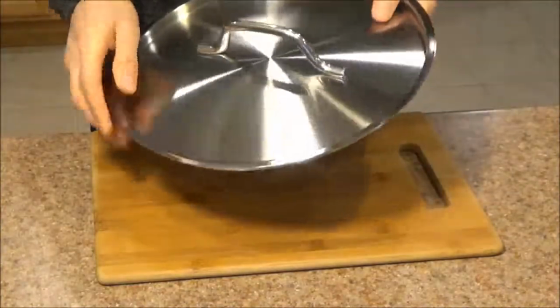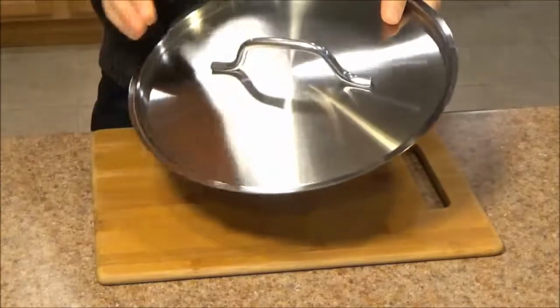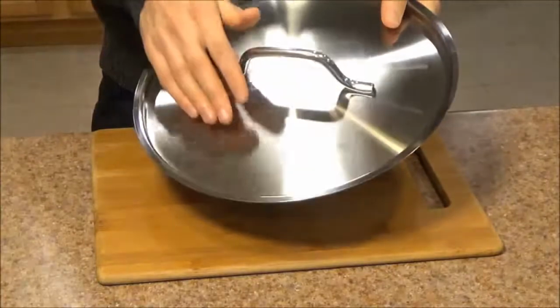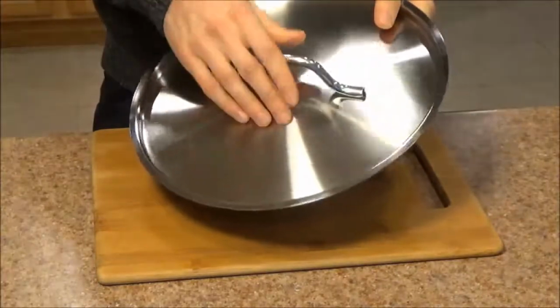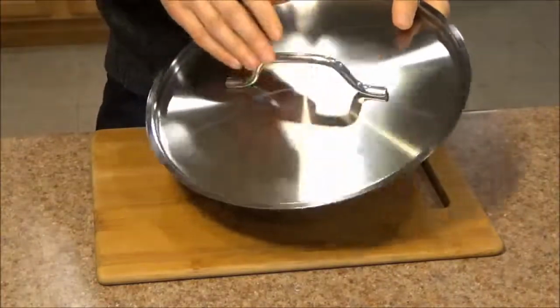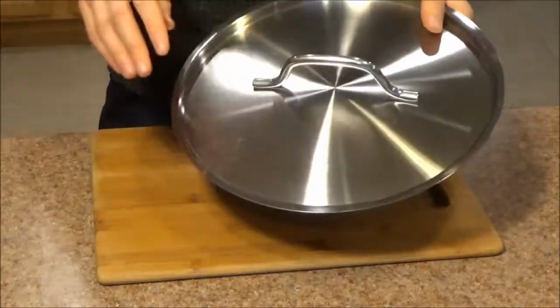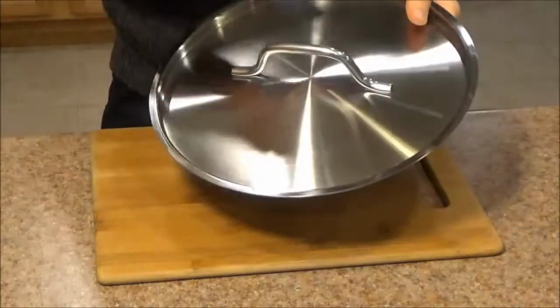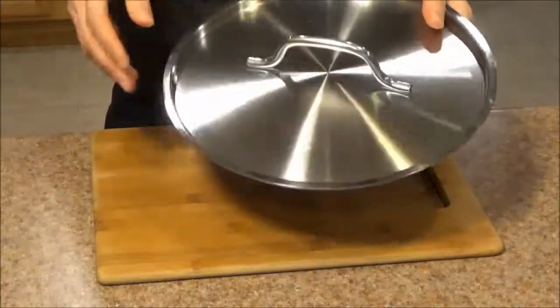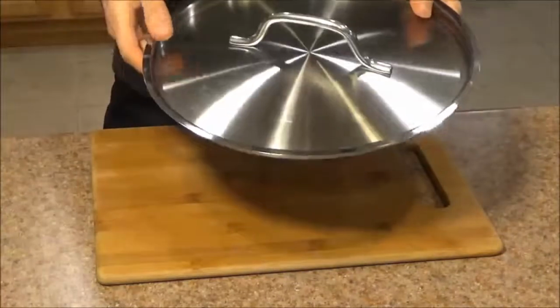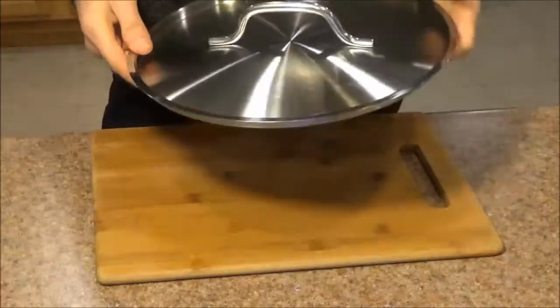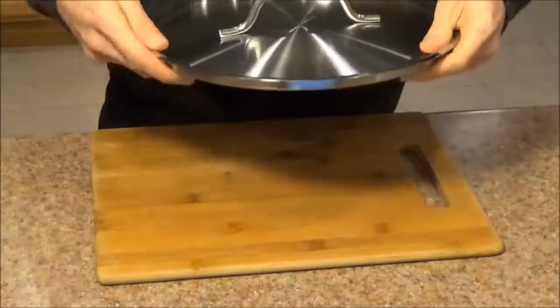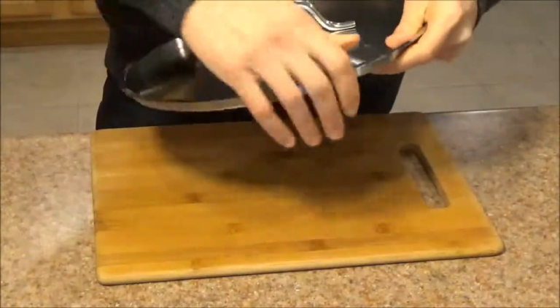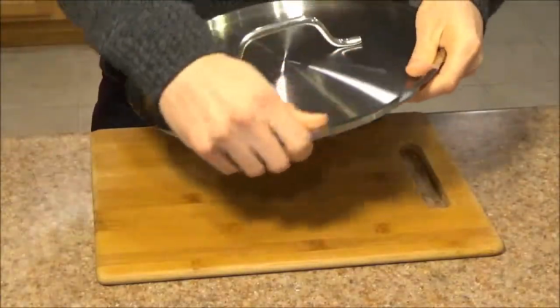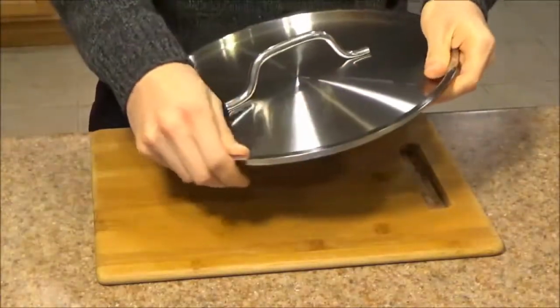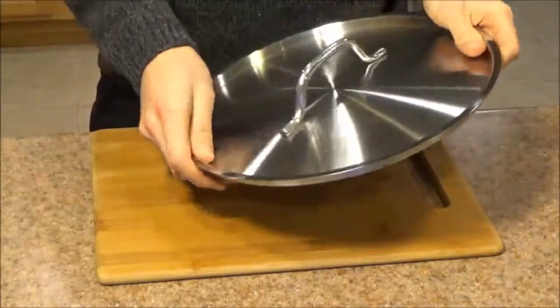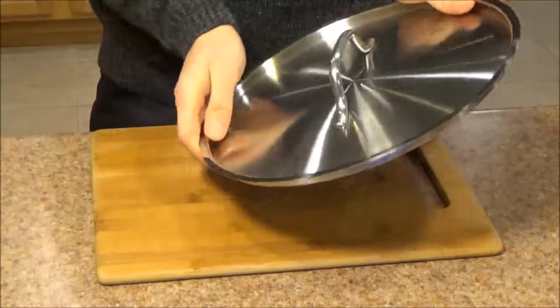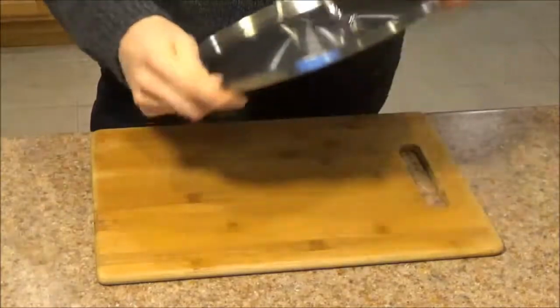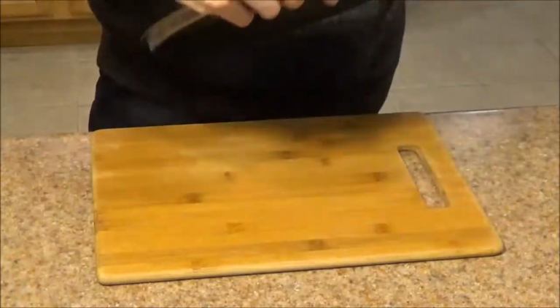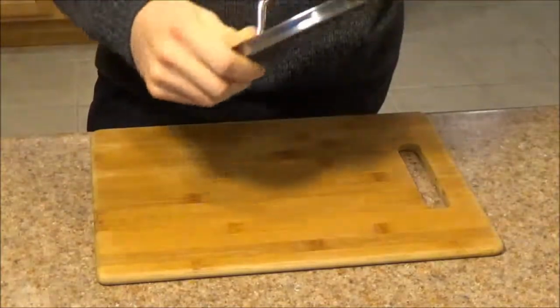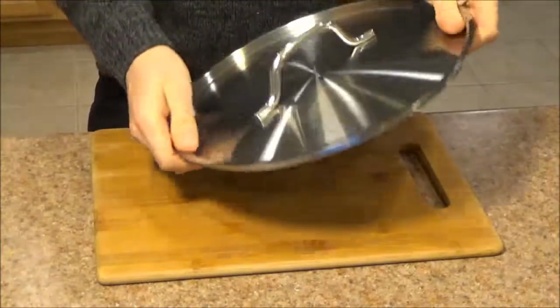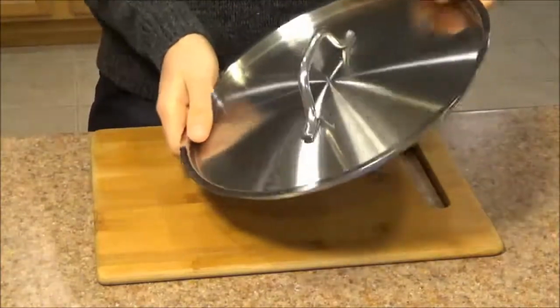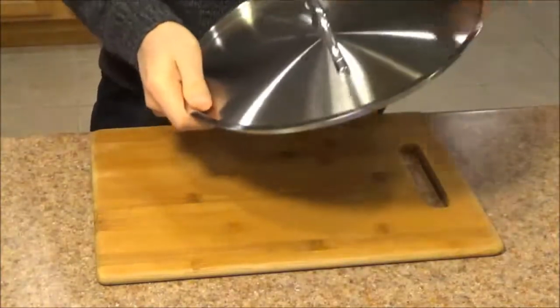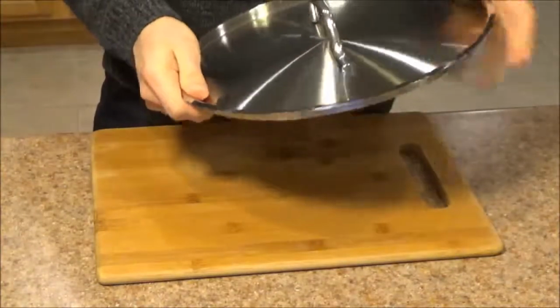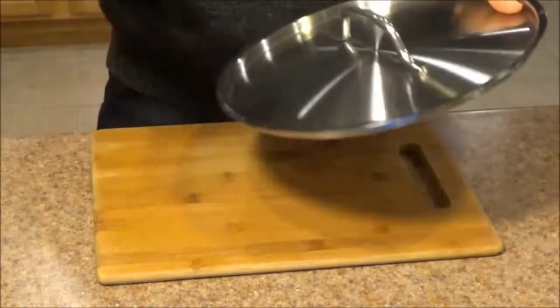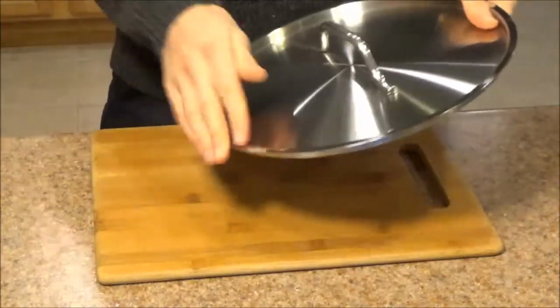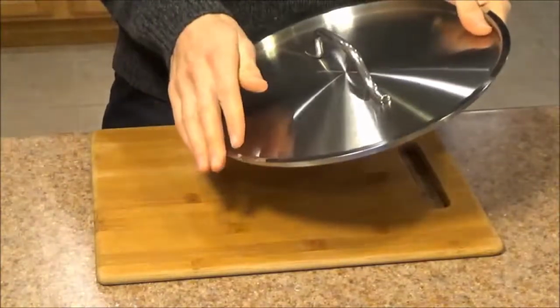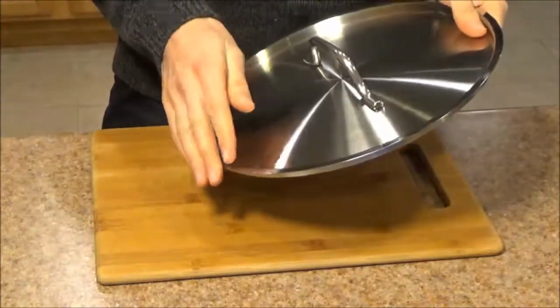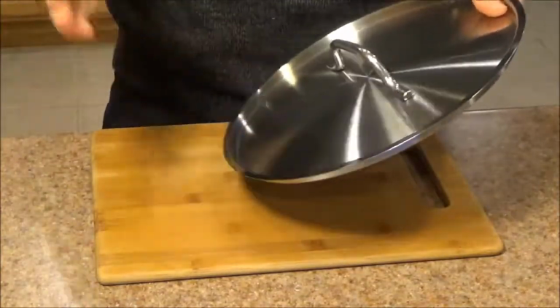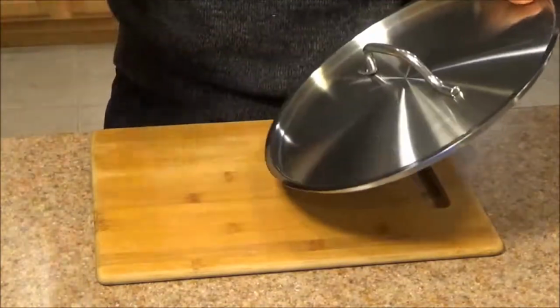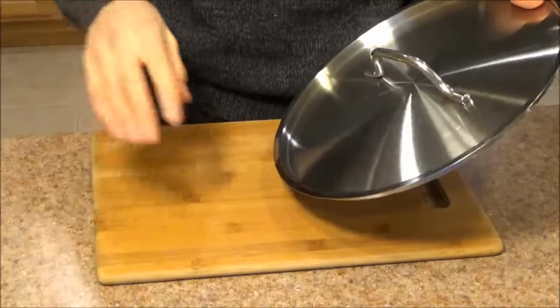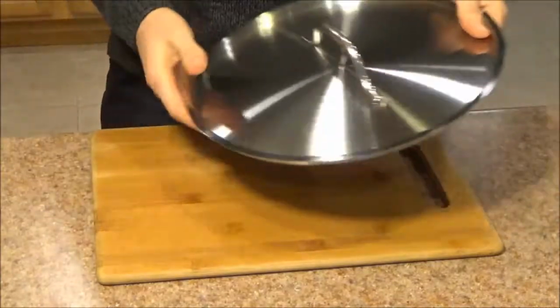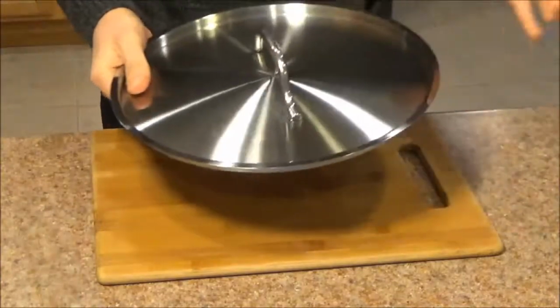From a fit and finish perspective, there are no dents, scratches, or any imperfections out of the box. This outer rim here — I can run my hand along it and it's not sharp, which is great for my fingers; they don't need any more cuts on them.